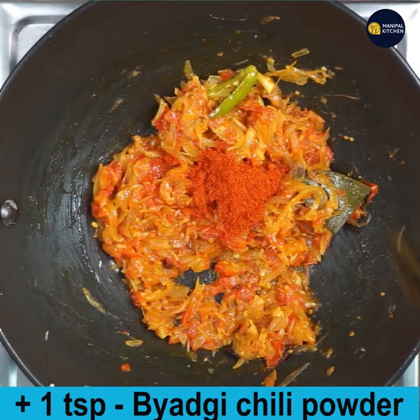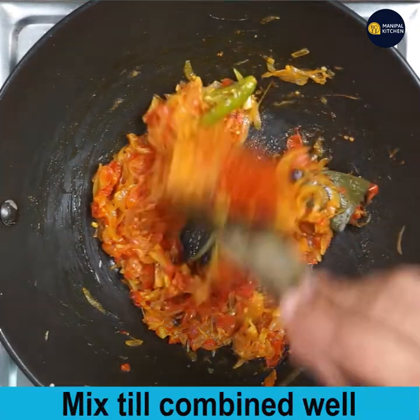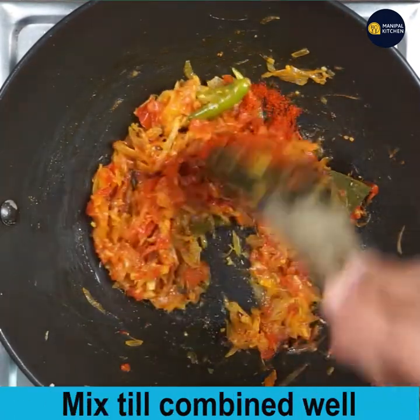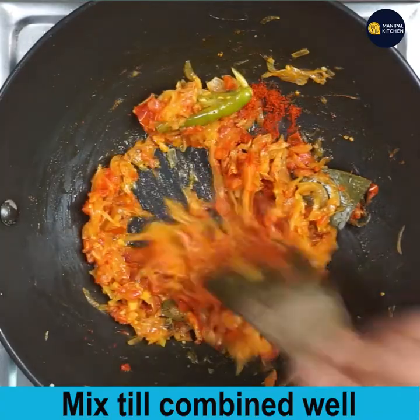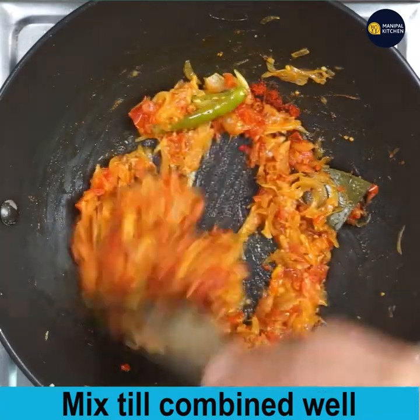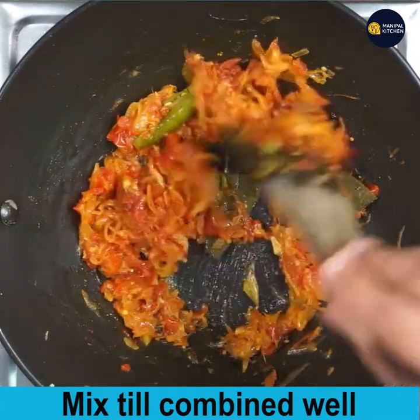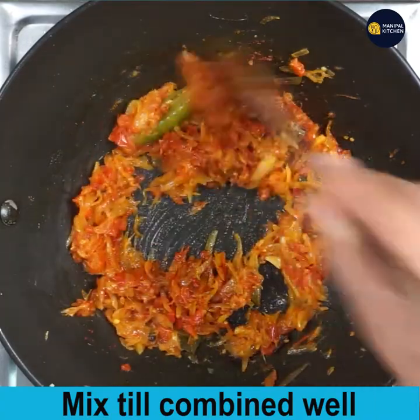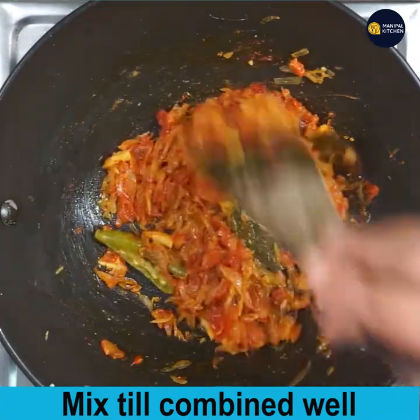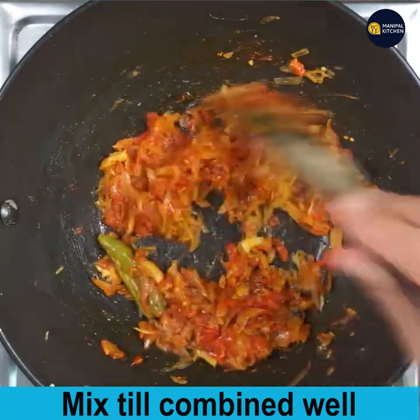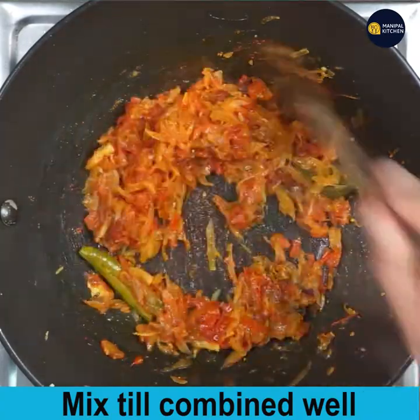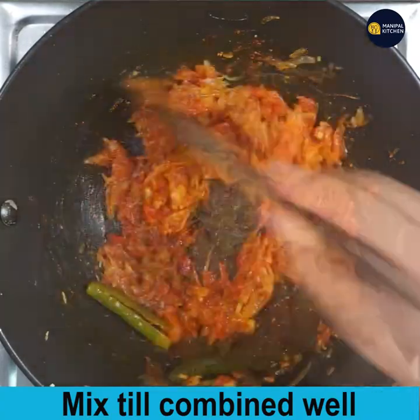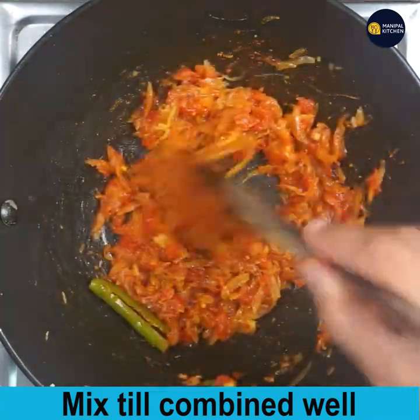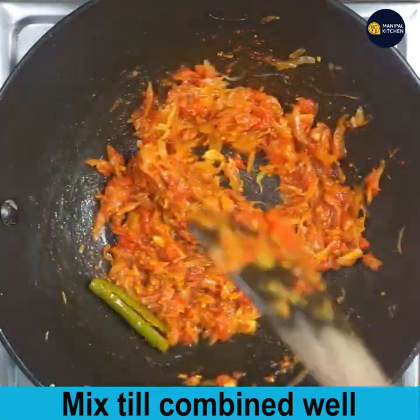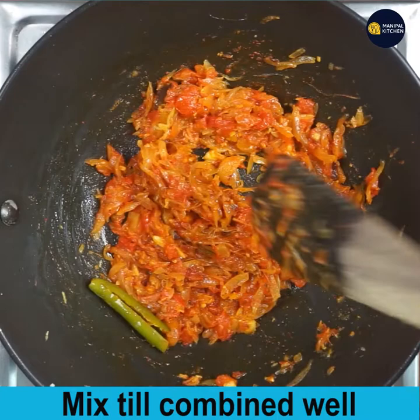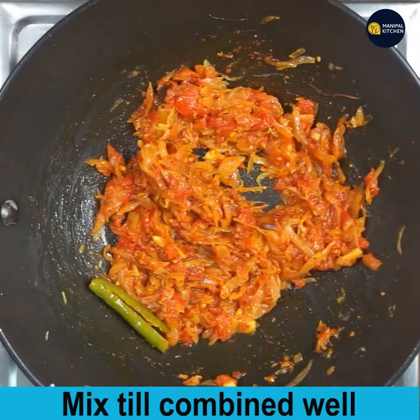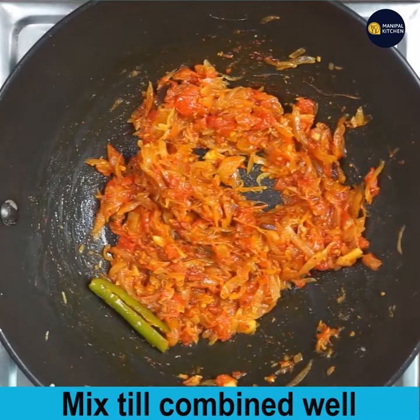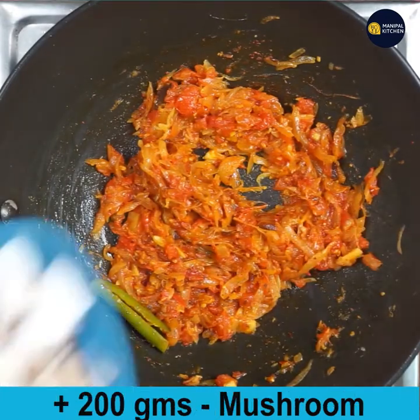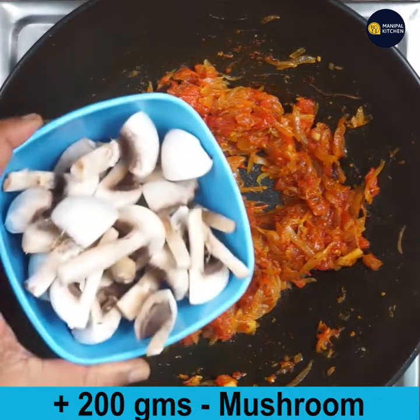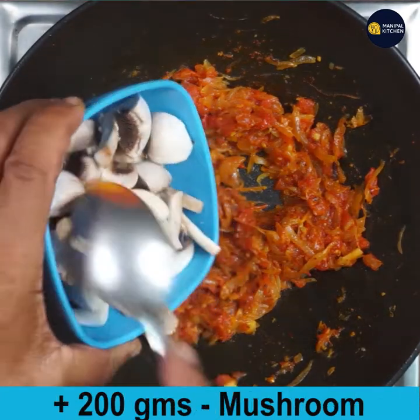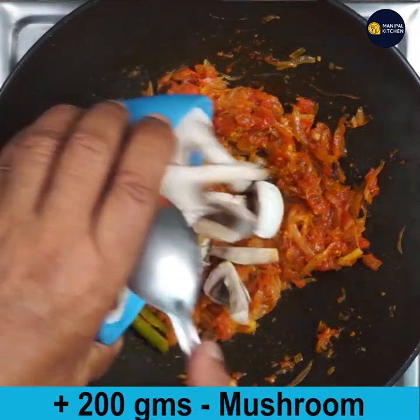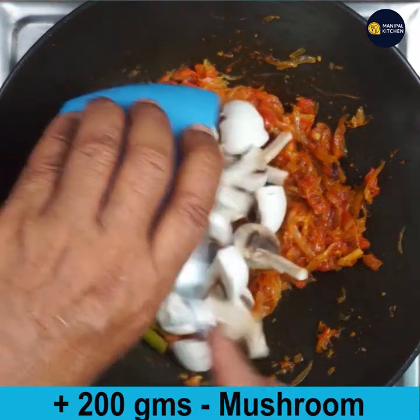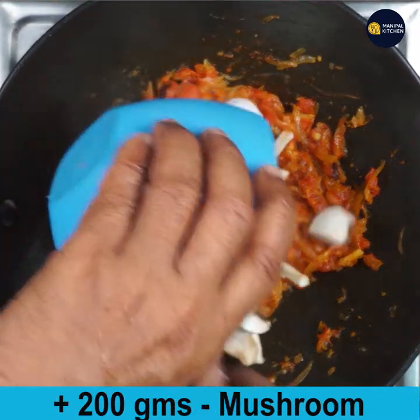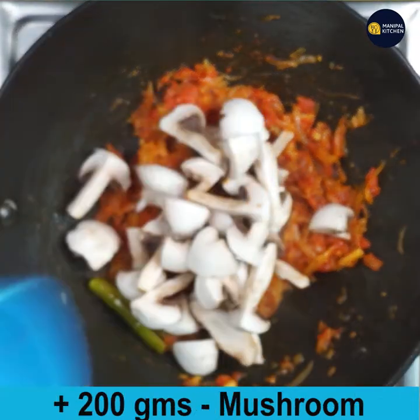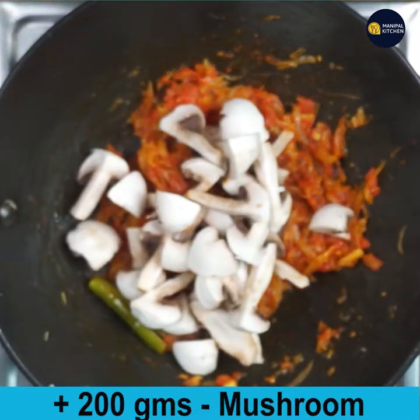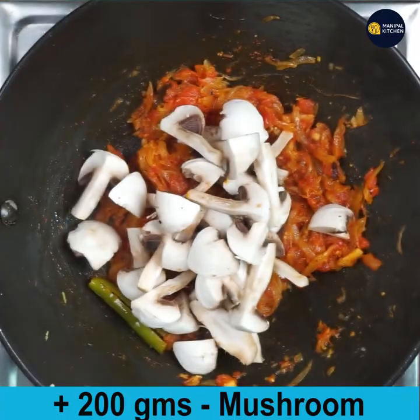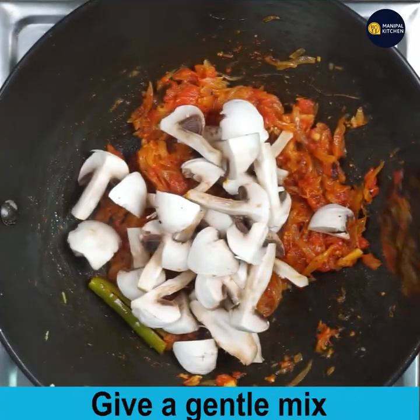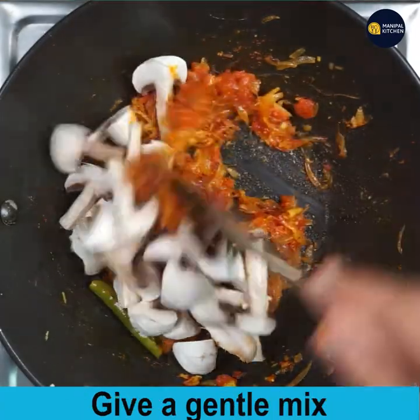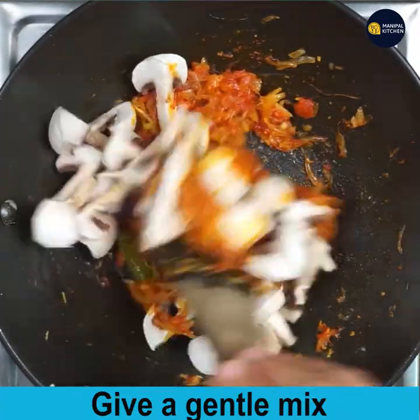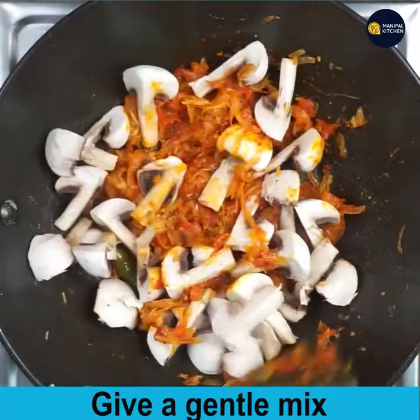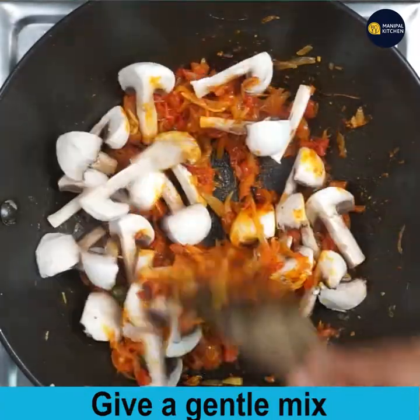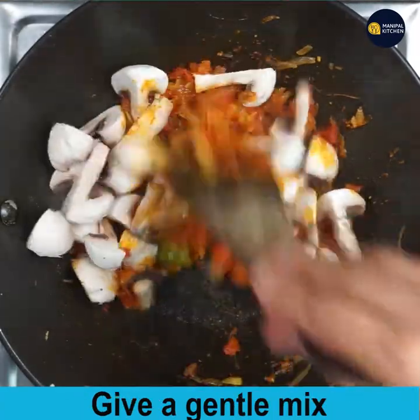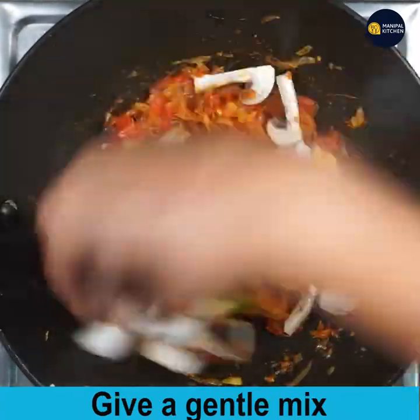Now add 1 teaspoon Byadgi chili powder or Kashmiri chili powder — both are the same — and mix till combined. This is the one that gives color to the dish. If mixed properly in oil, add 200 grams of chopped mushroom and give a gentle mix.